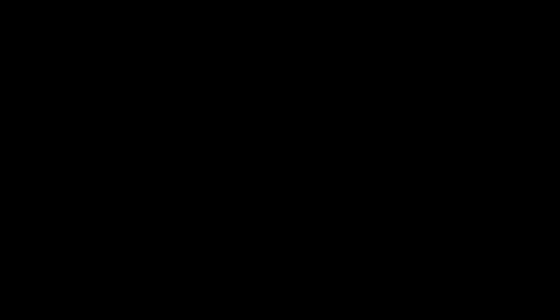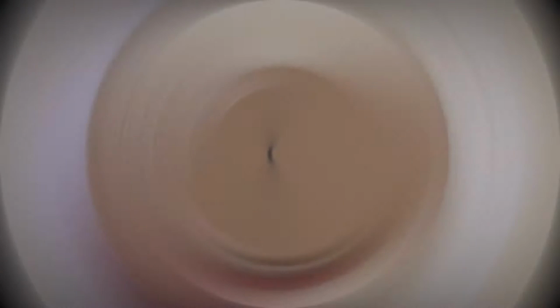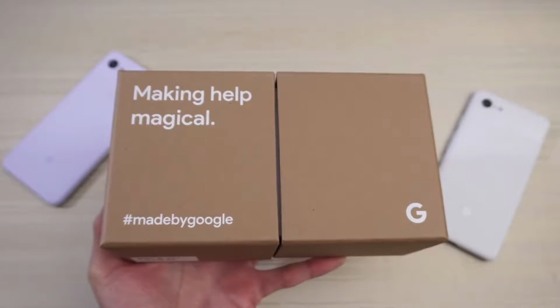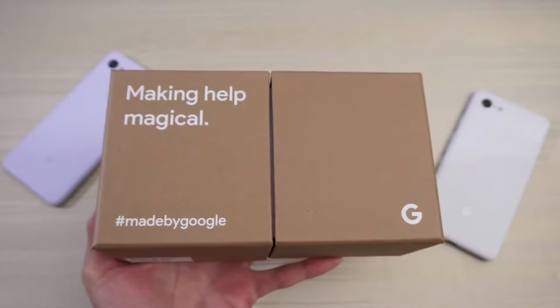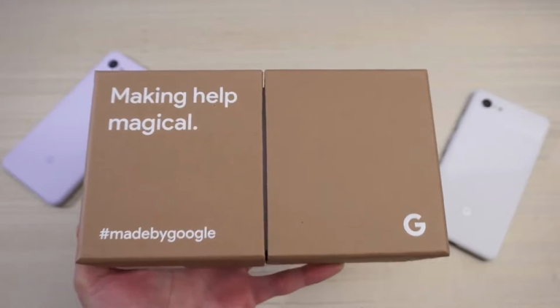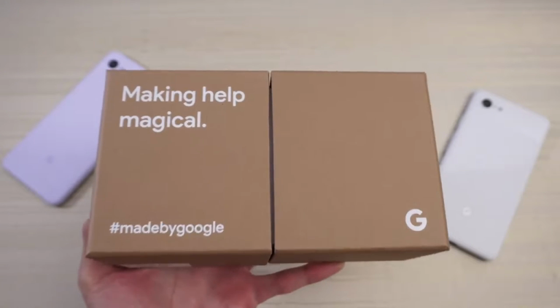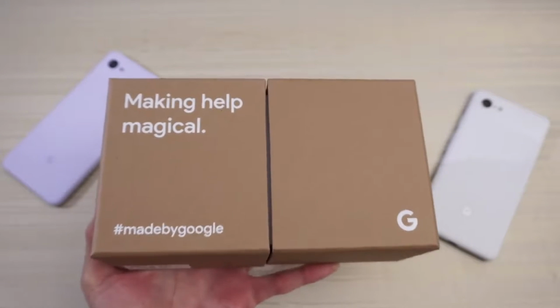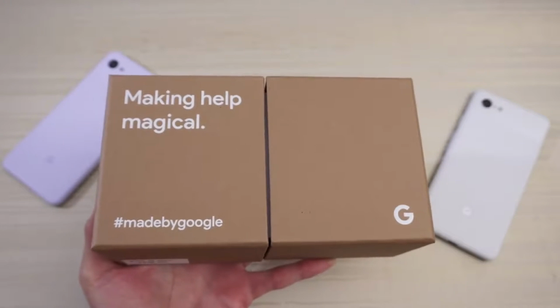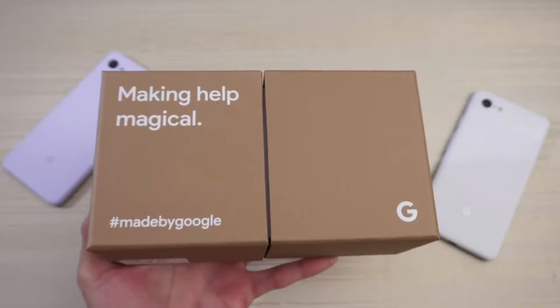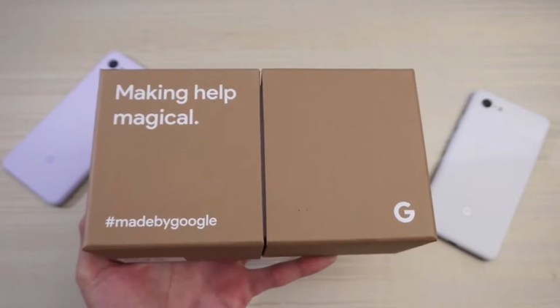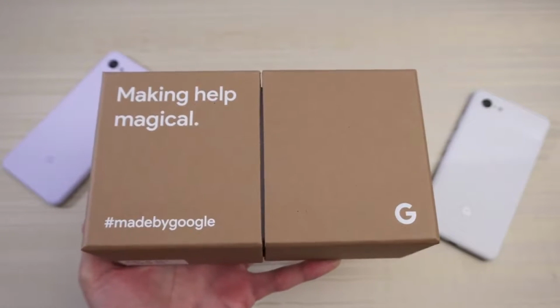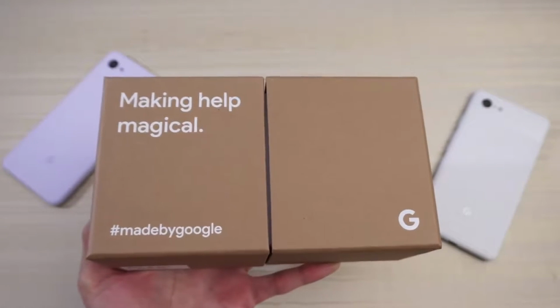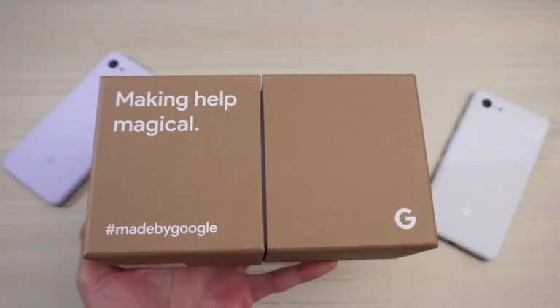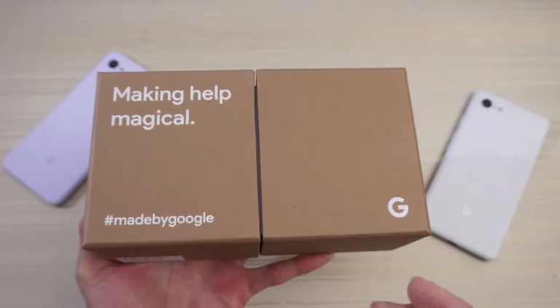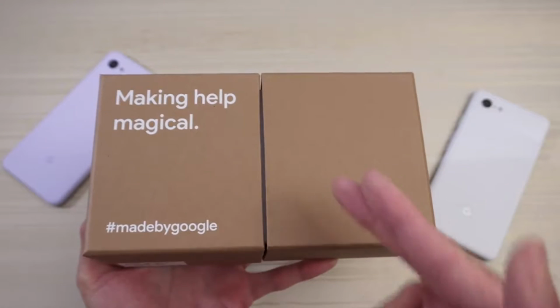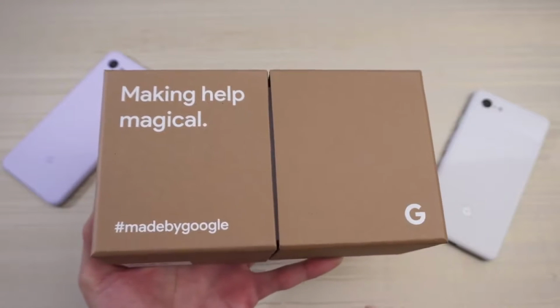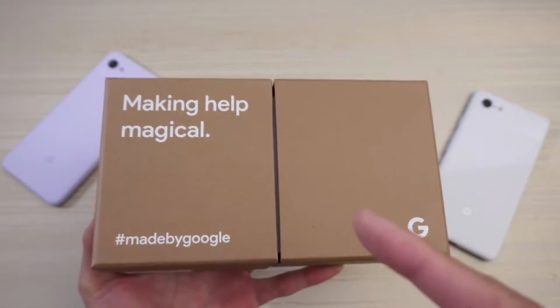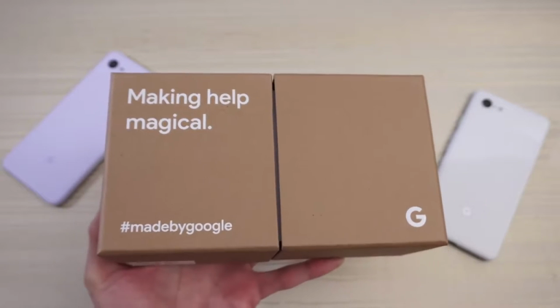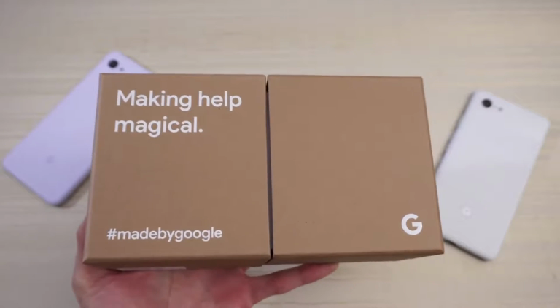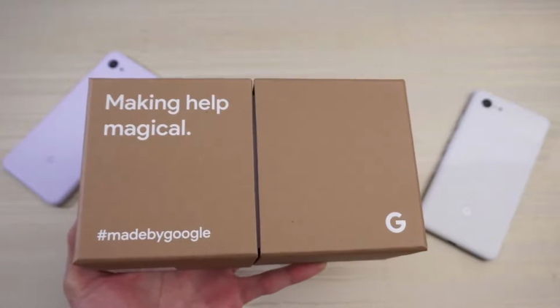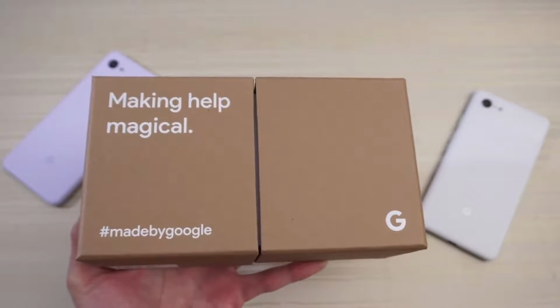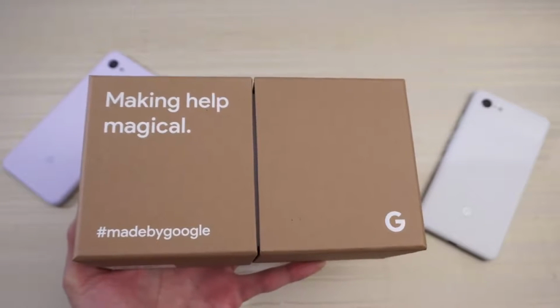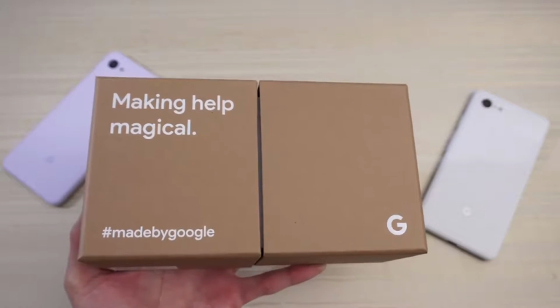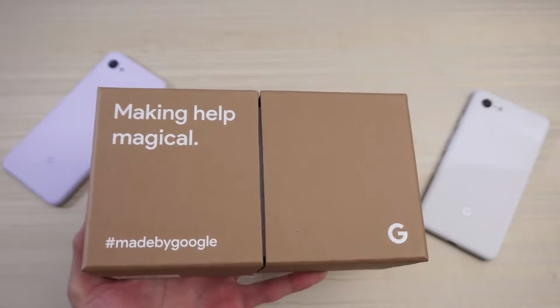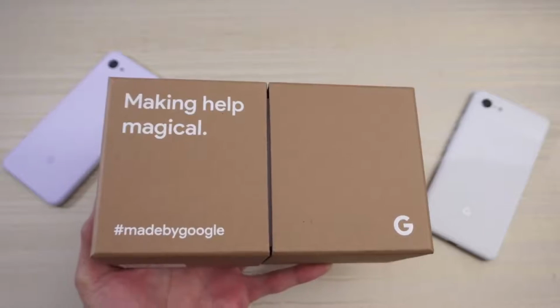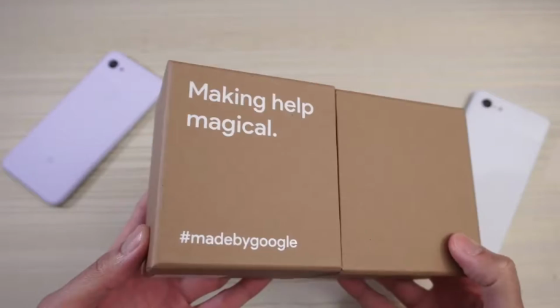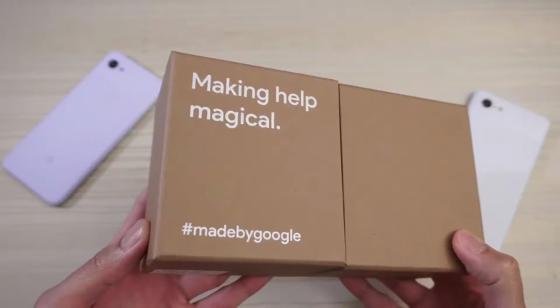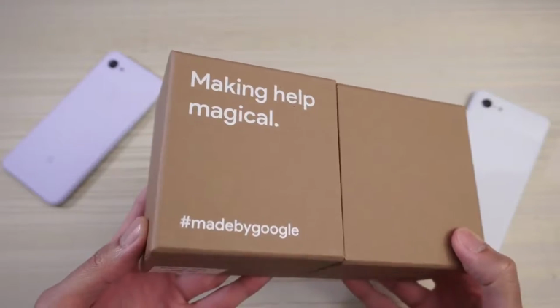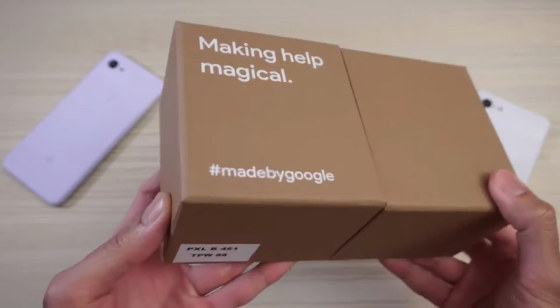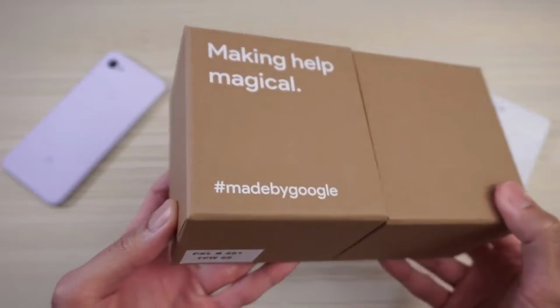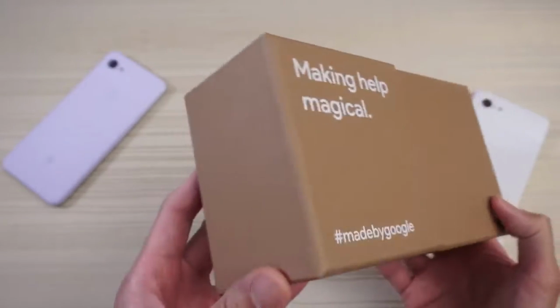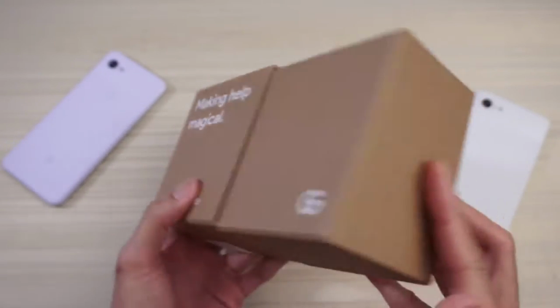This will be an unboxing of the Google Pixel 4 XL. I want to give a special shout out to Google for sending this over. Hashtag gift from Google. Let's dive right in. Hashtag made by Google.